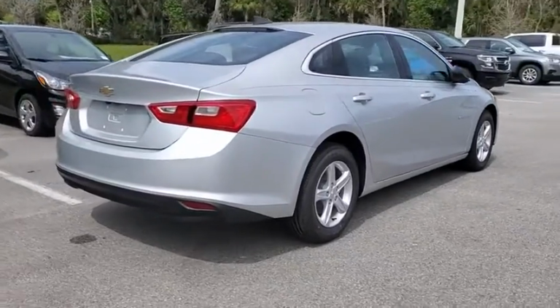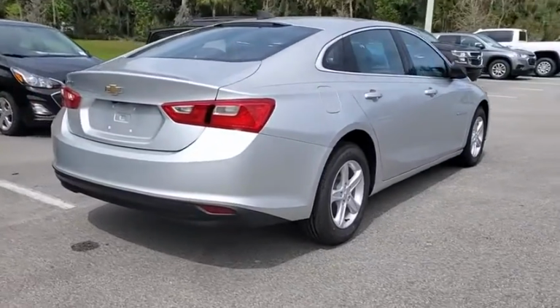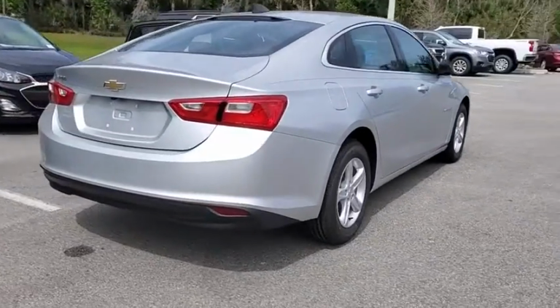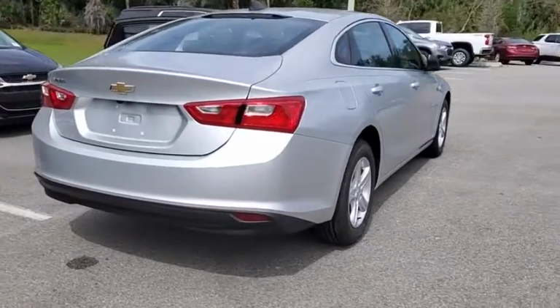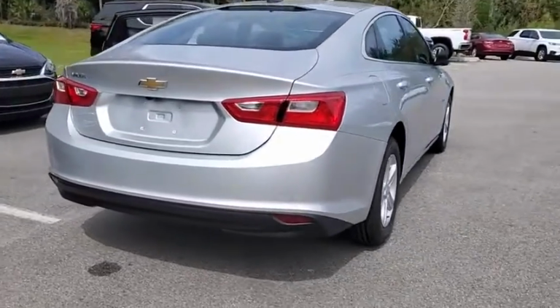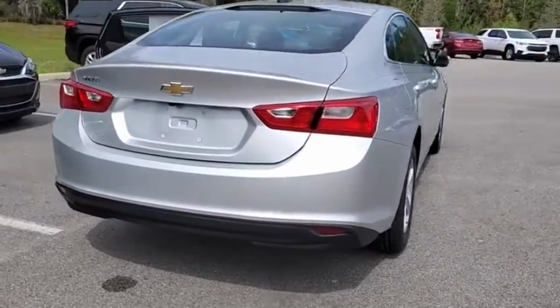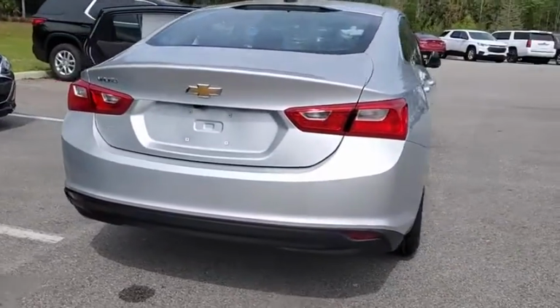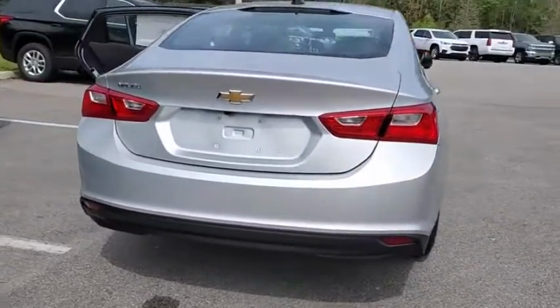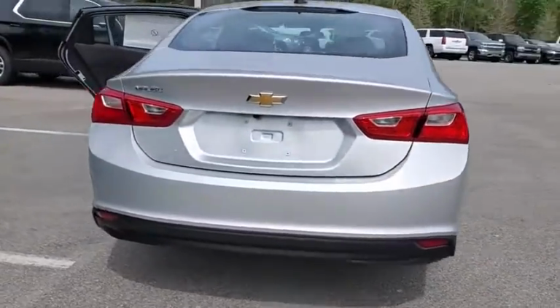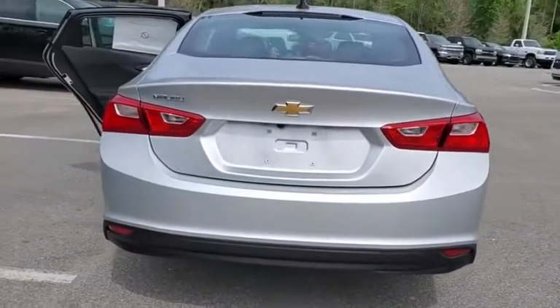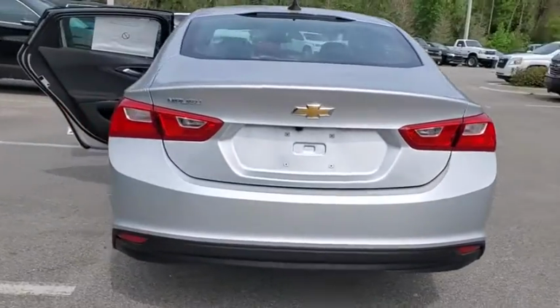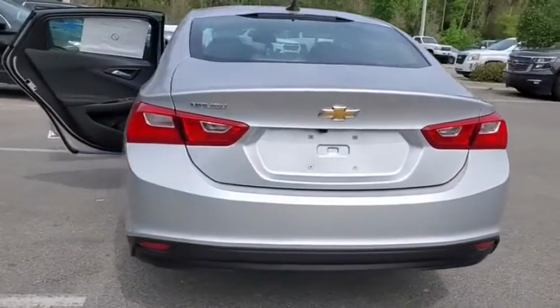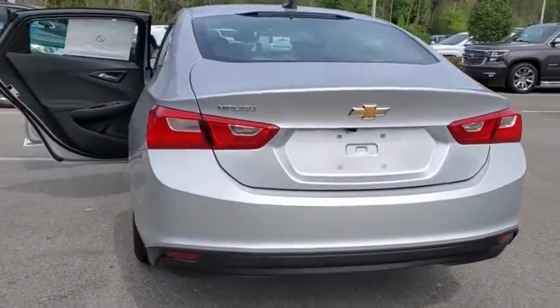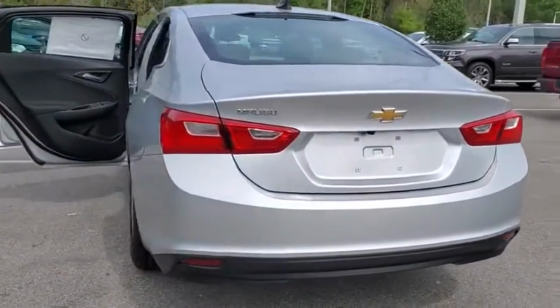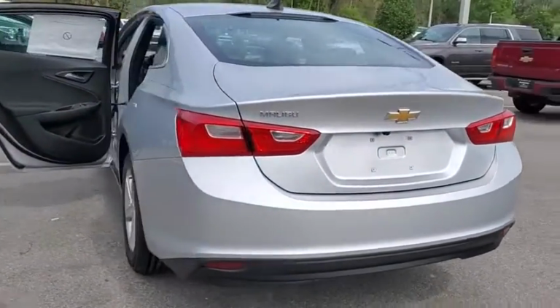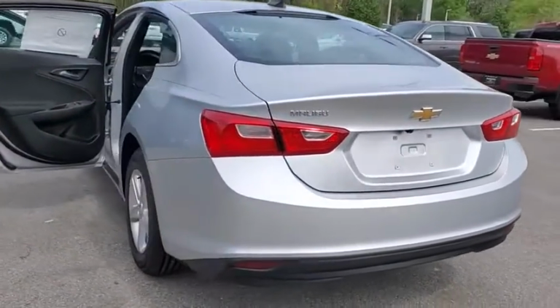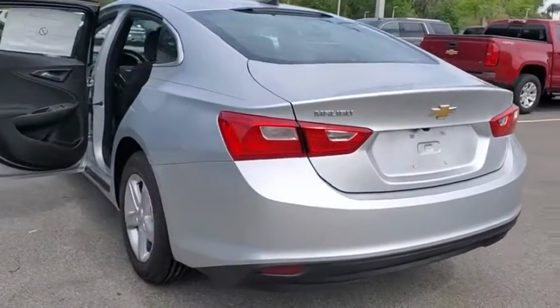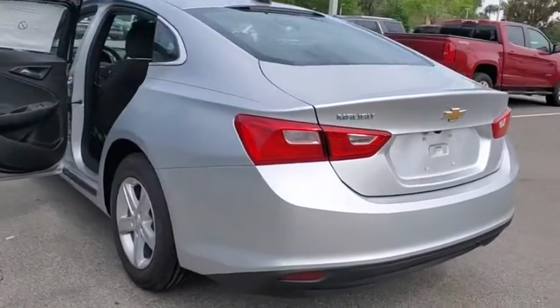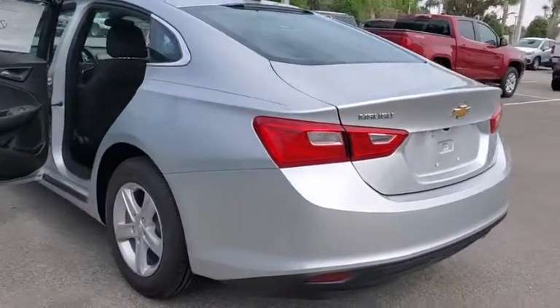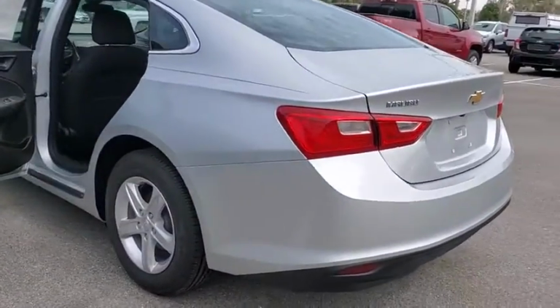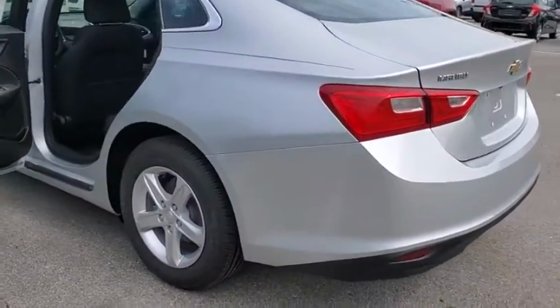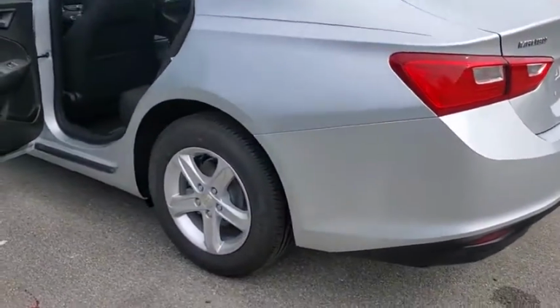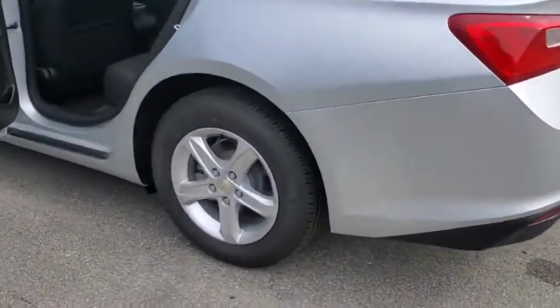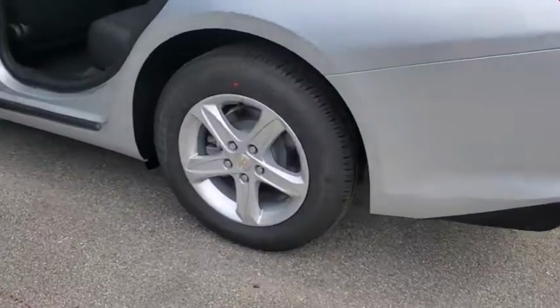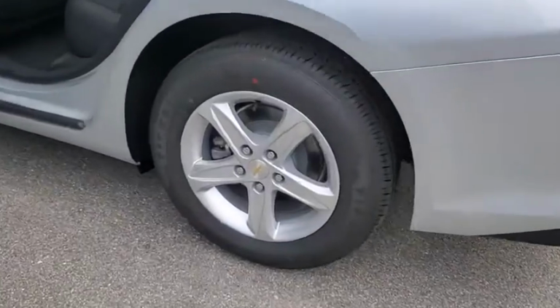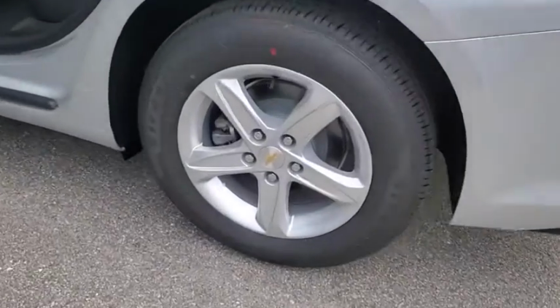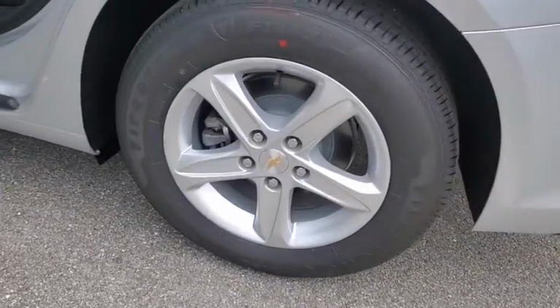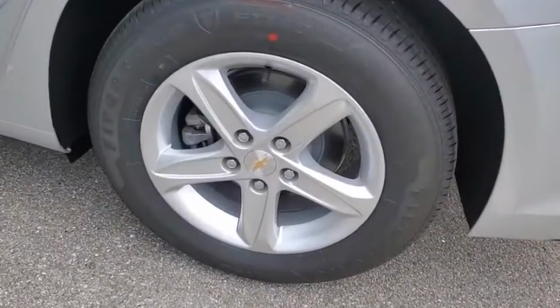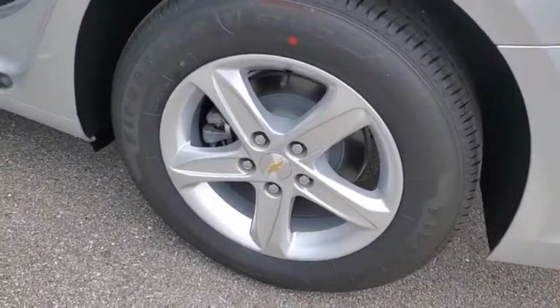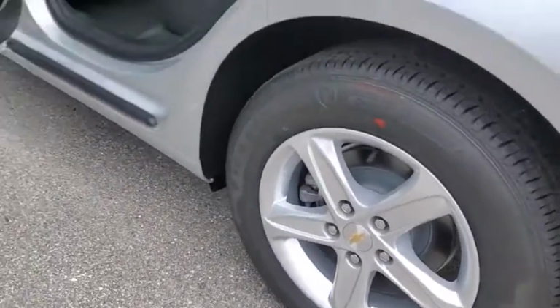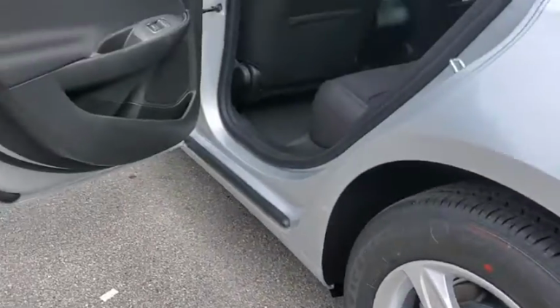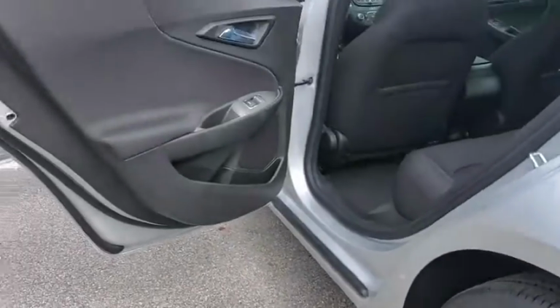Keyless entry, steering wheel audio controls, stability control, anti-lock braking system, traction control, backup camera, Bluetooth, adjustable steering wheel, four-wheel disc brakes, cruise control.